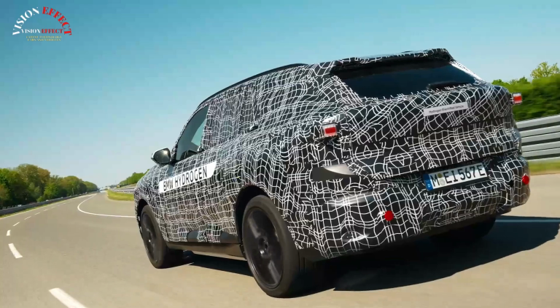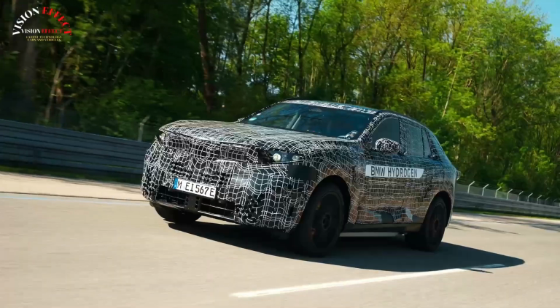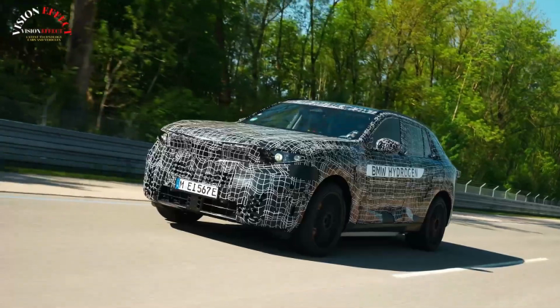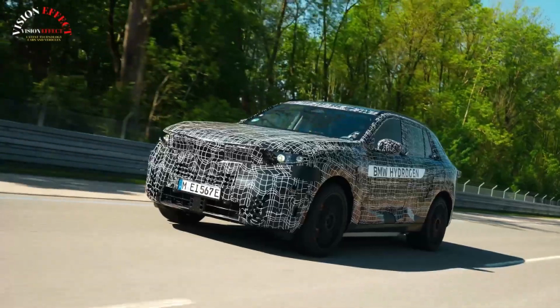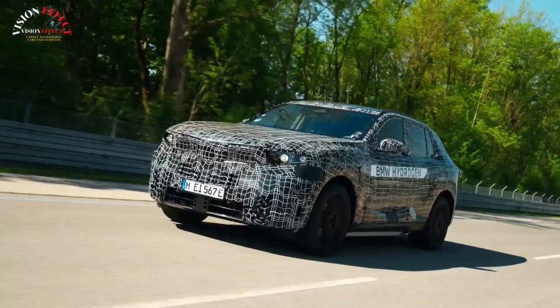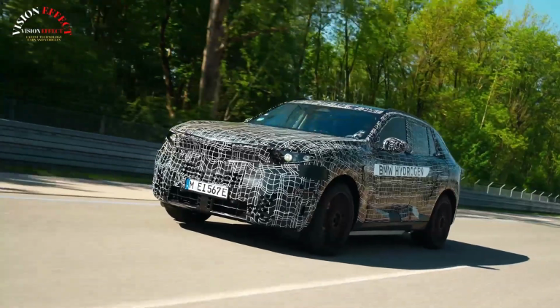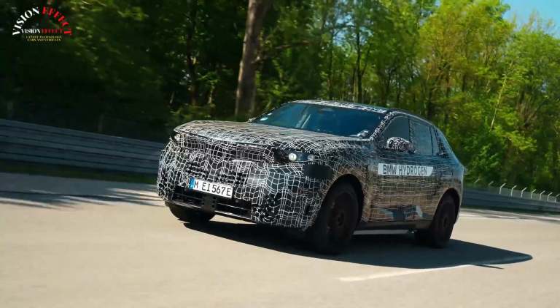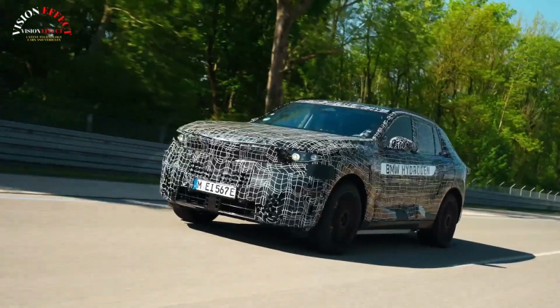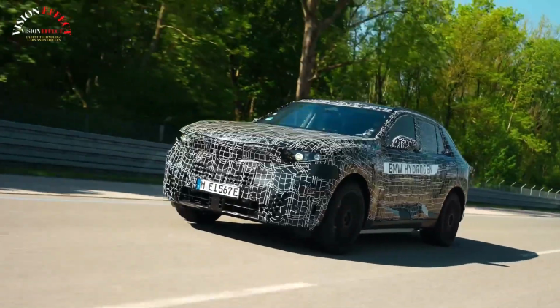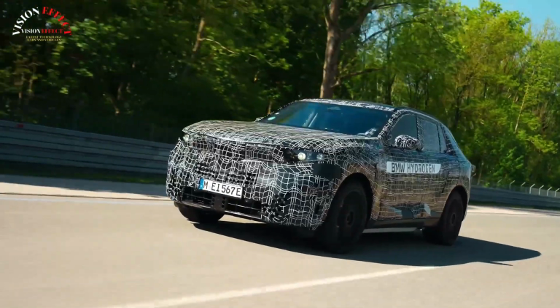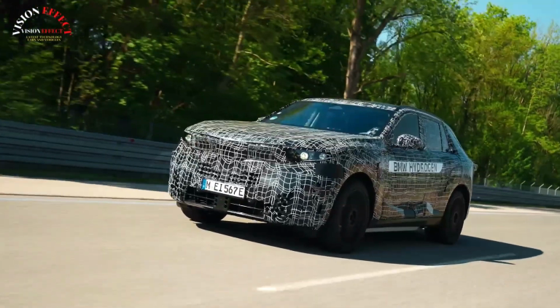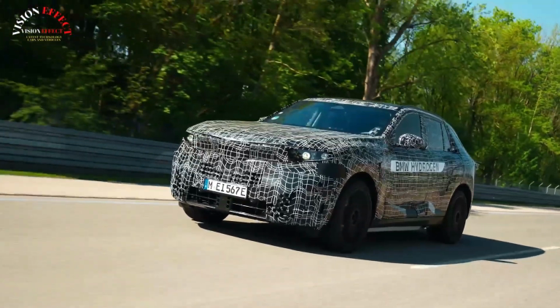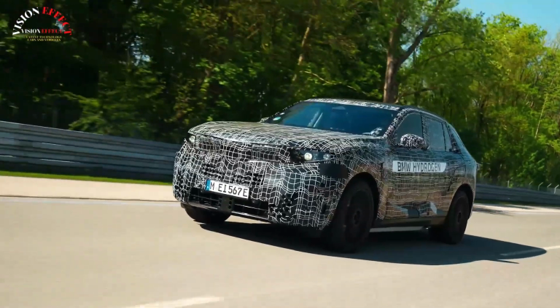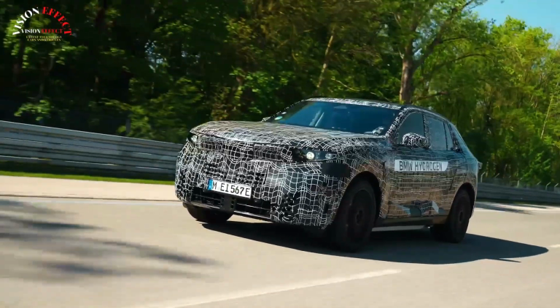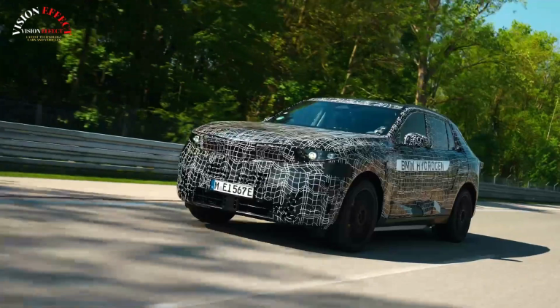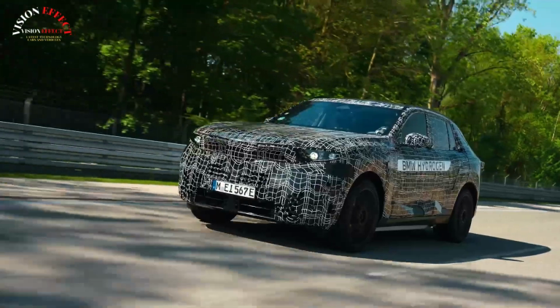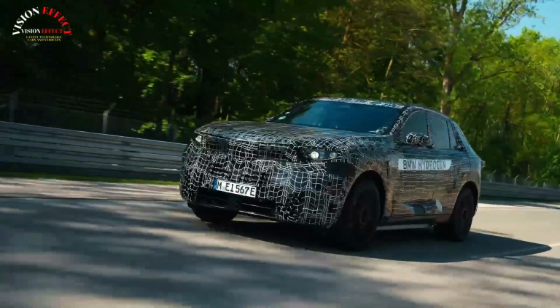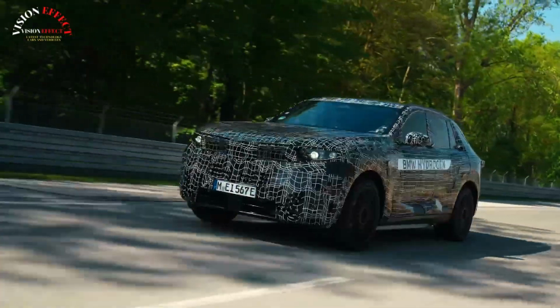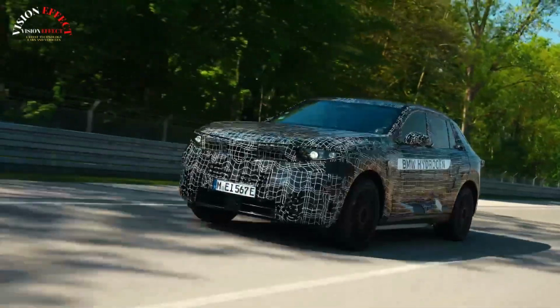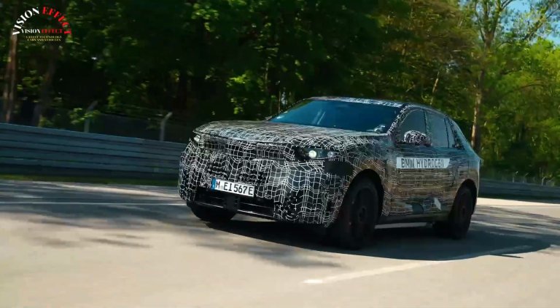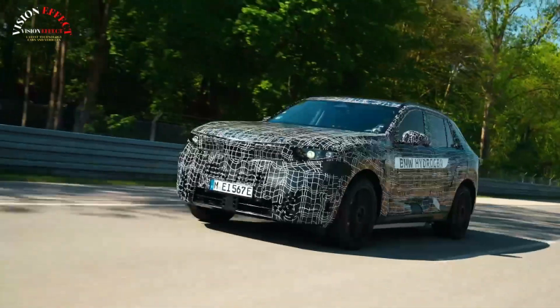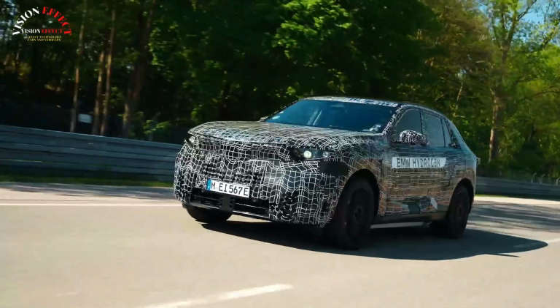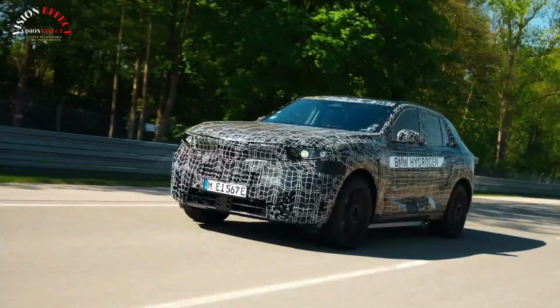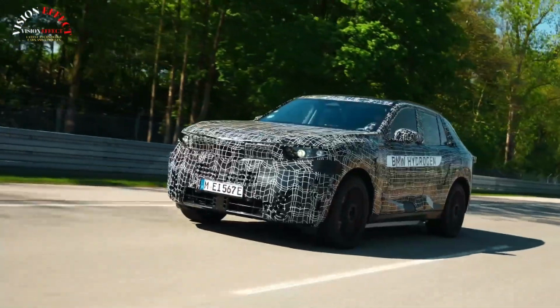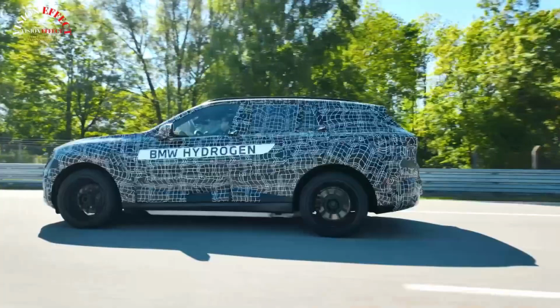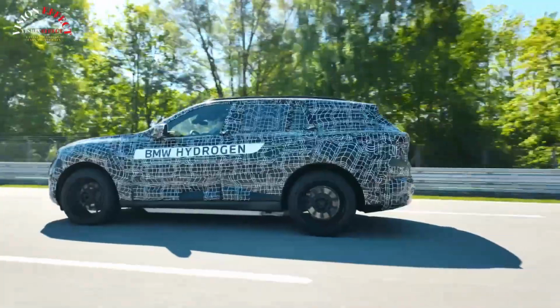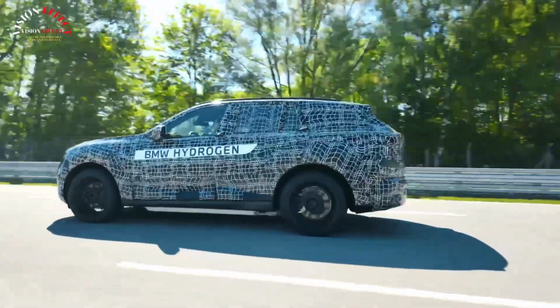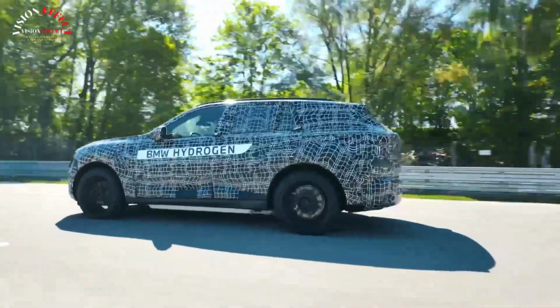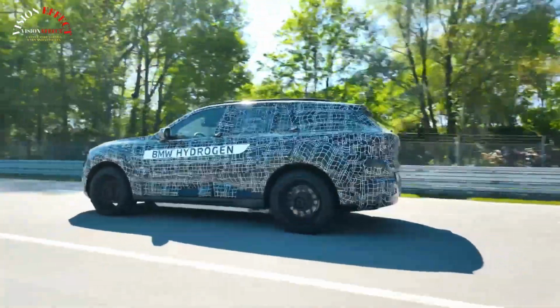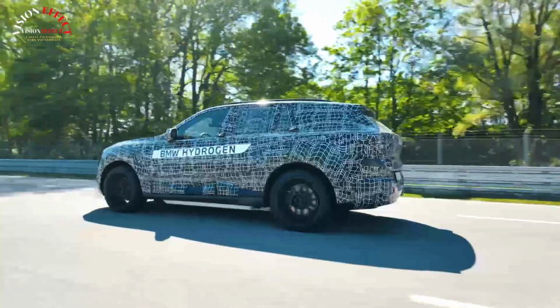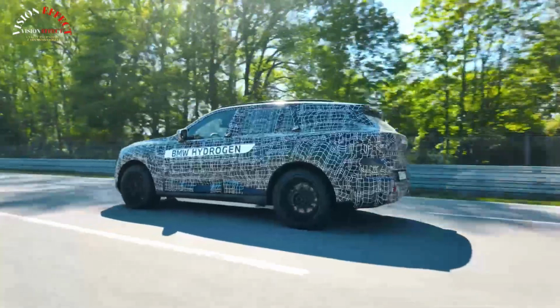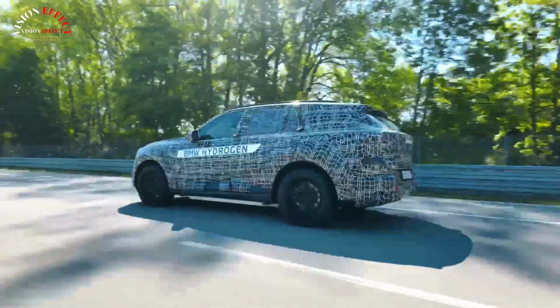The new model, called the X5 Hydrogen, will mark the company's first series-produced fuel cell vehicle, developed in partnership with Toyota and building on lessons from the current pilot fleet.